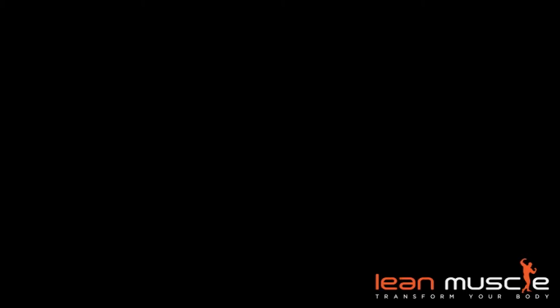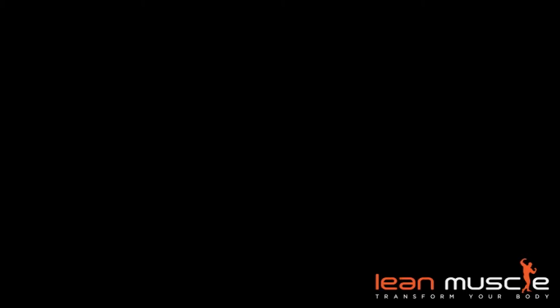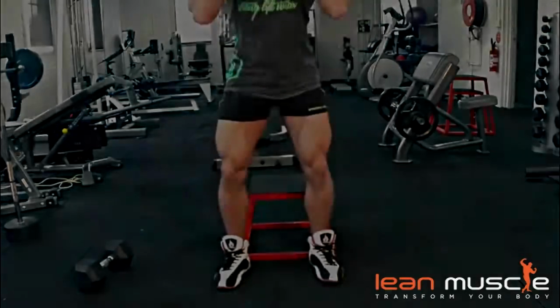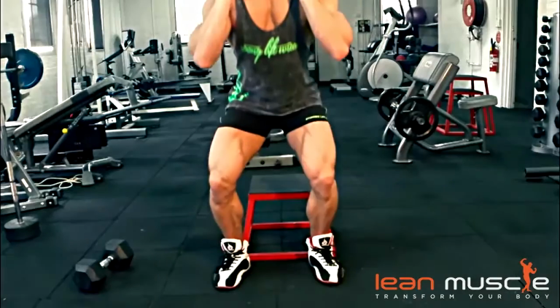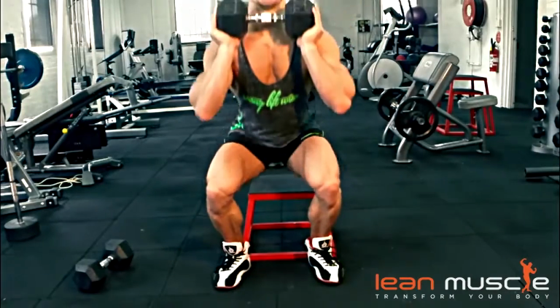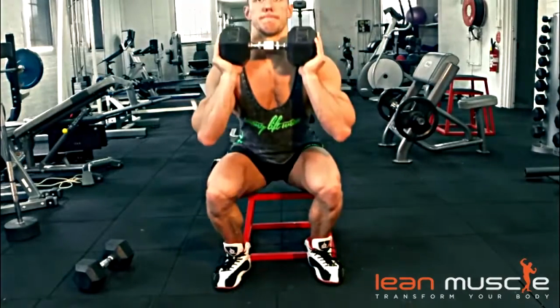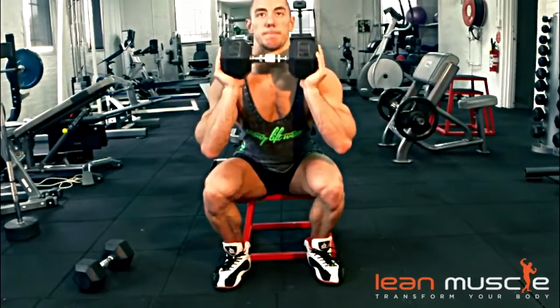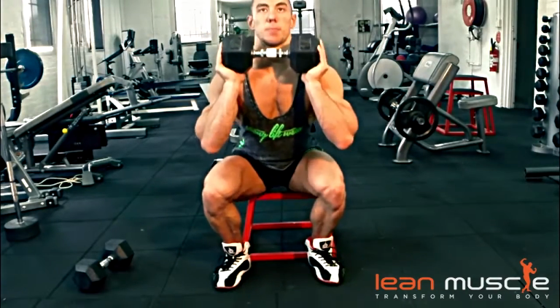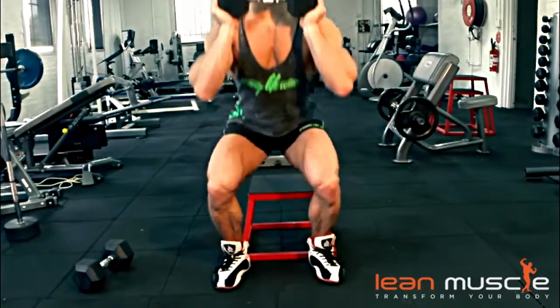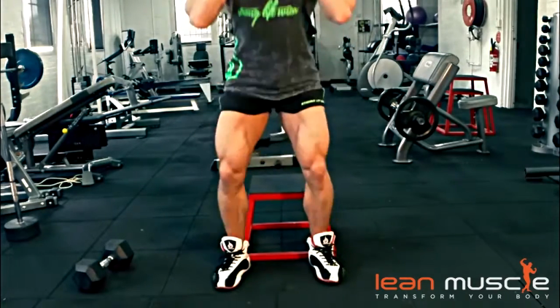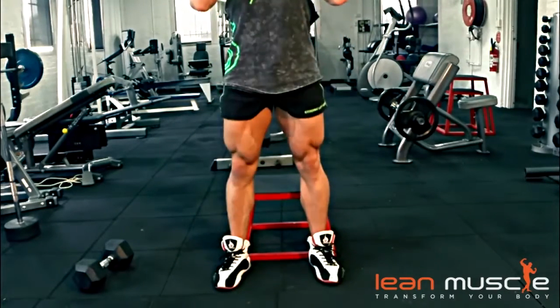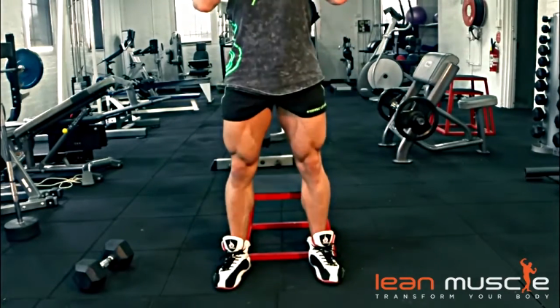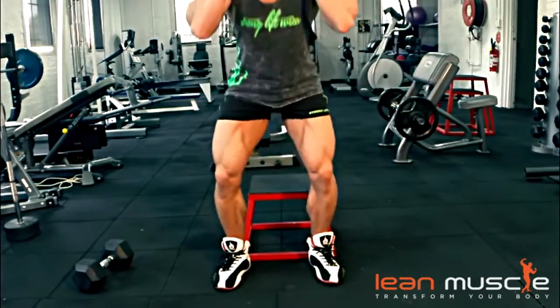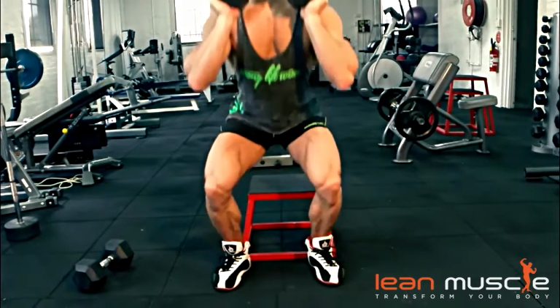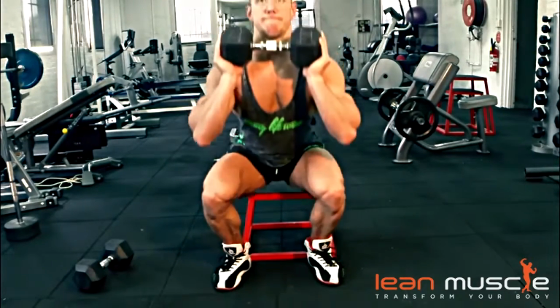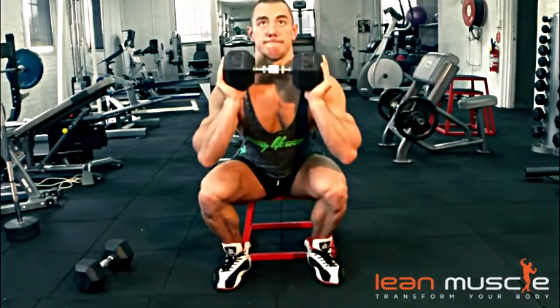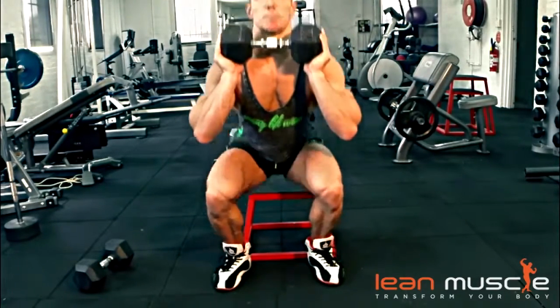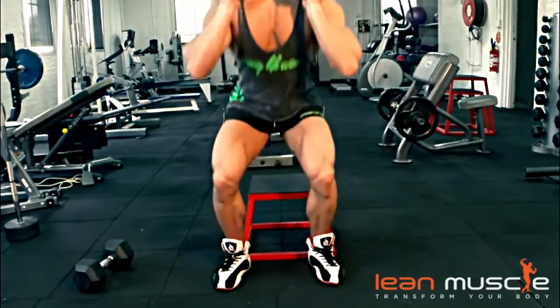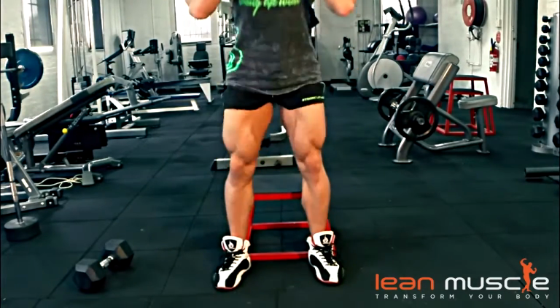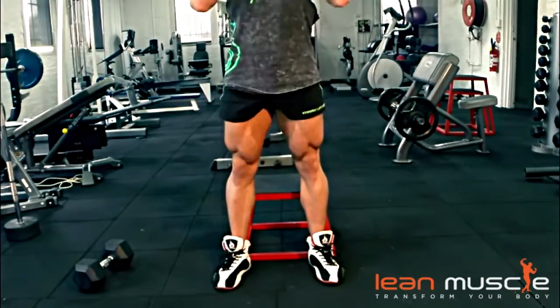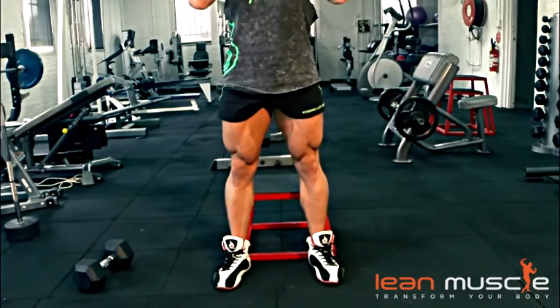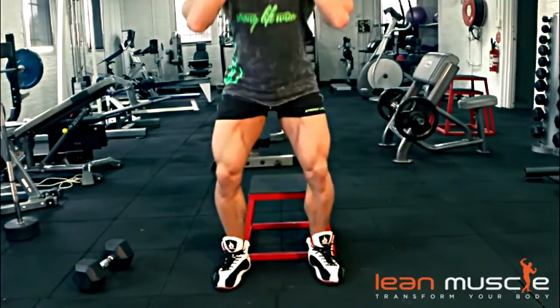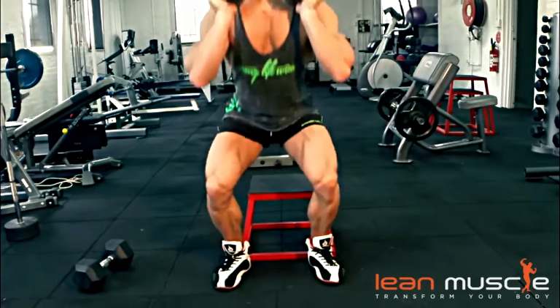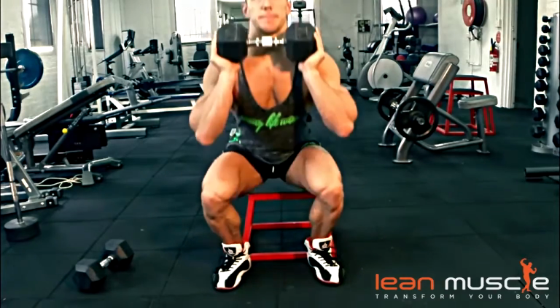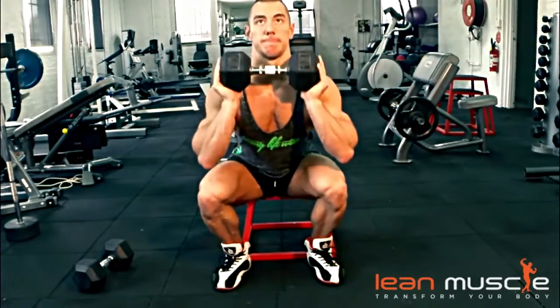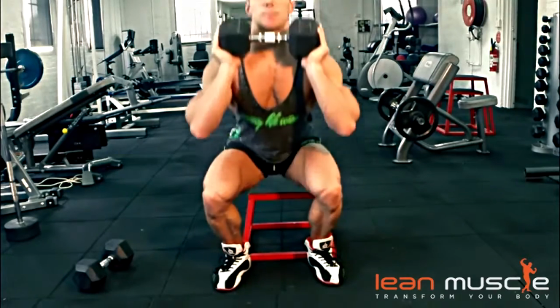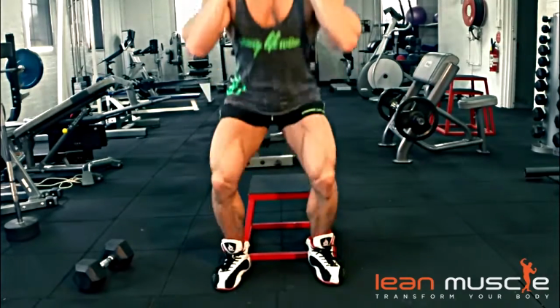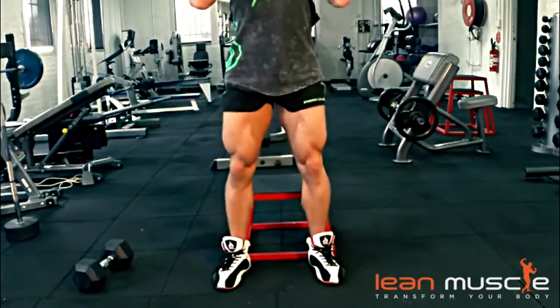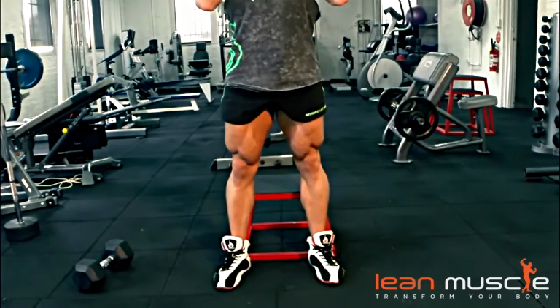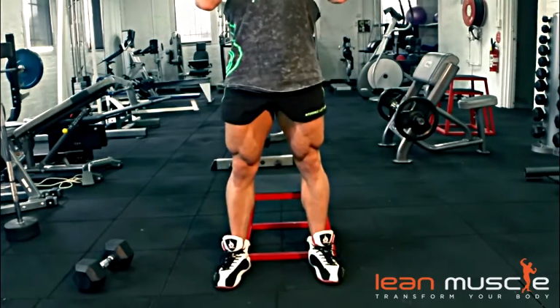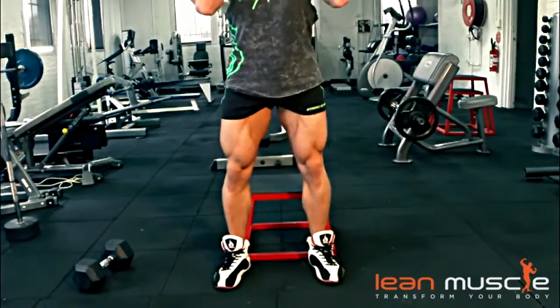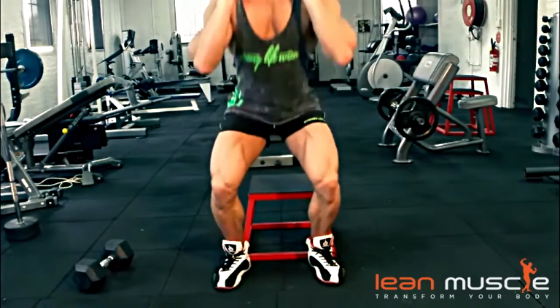Dumbbell Front Squats. This is a great exercise for people that may not be familiar with squats and just want some variation in their leg workout.